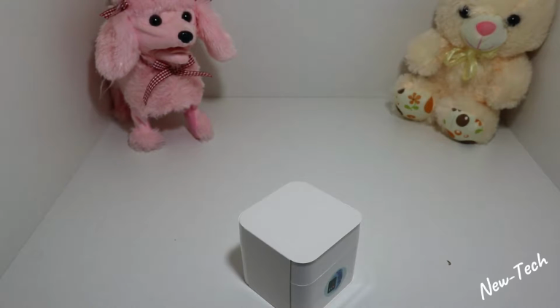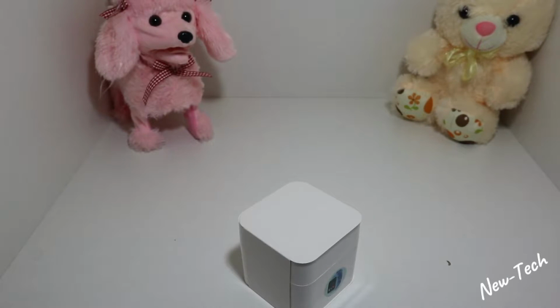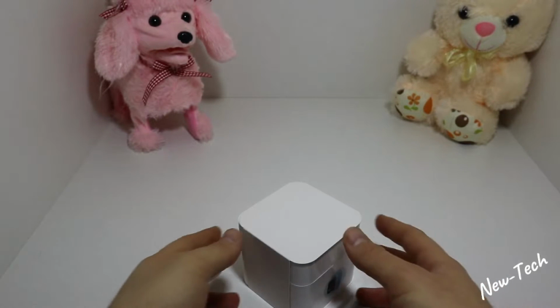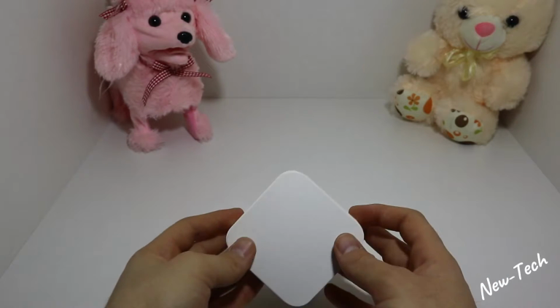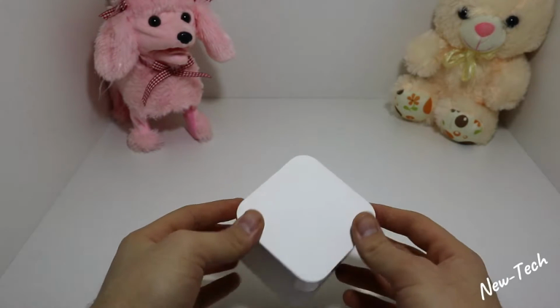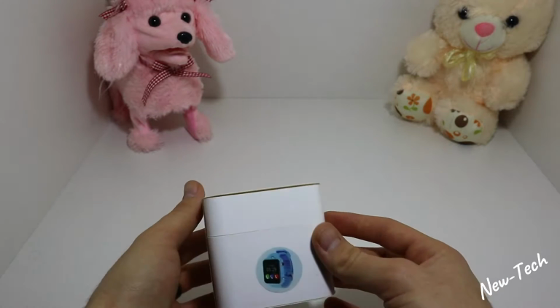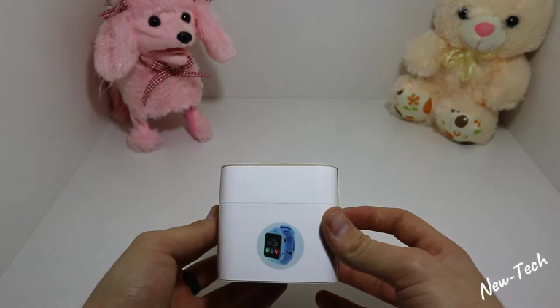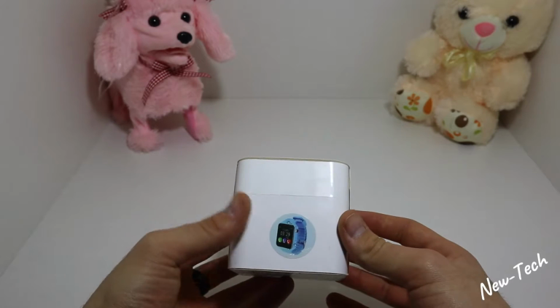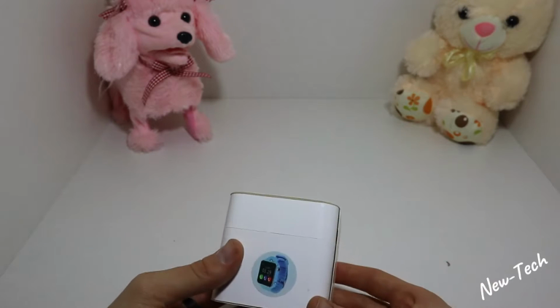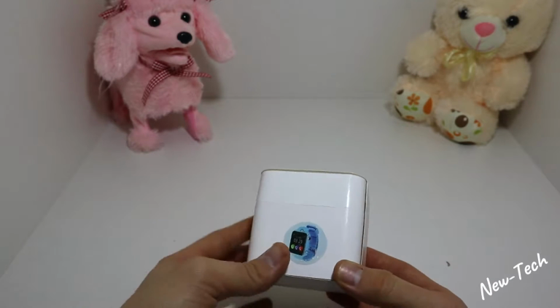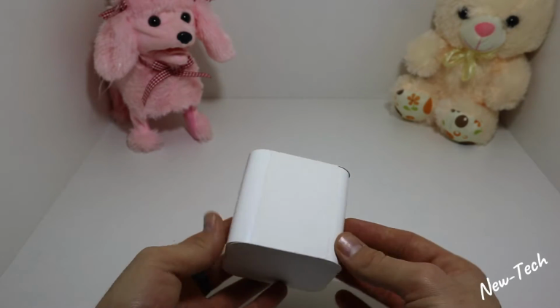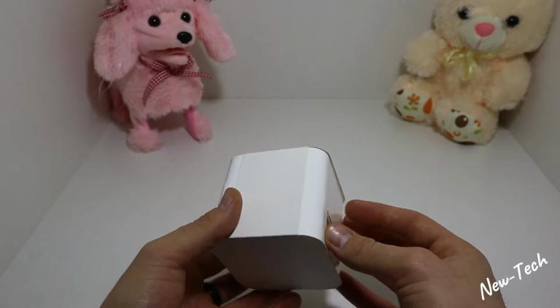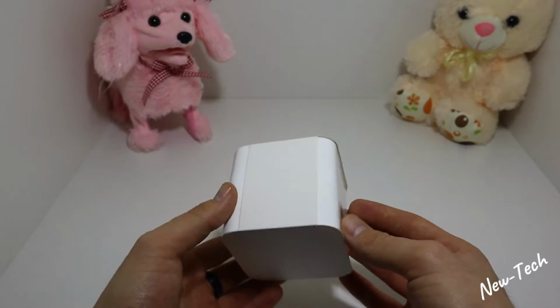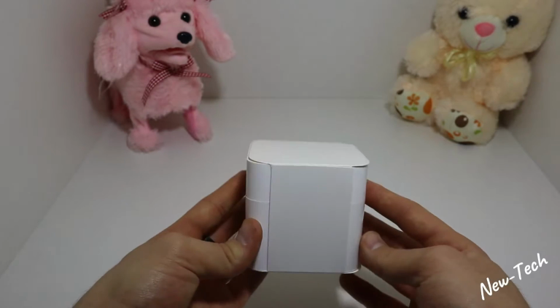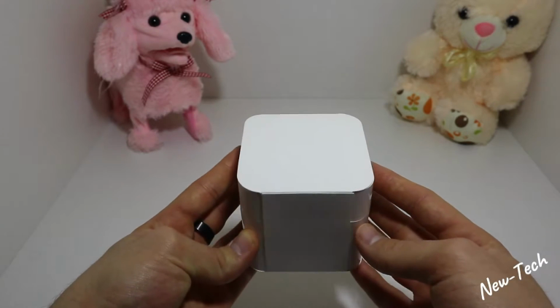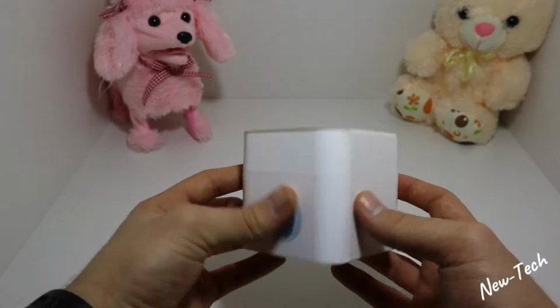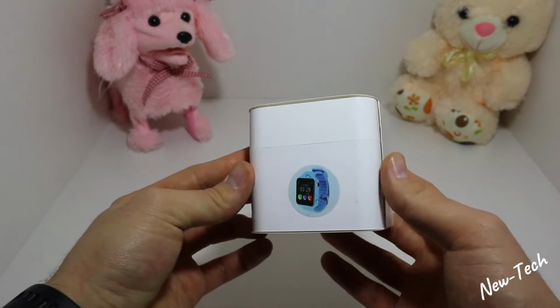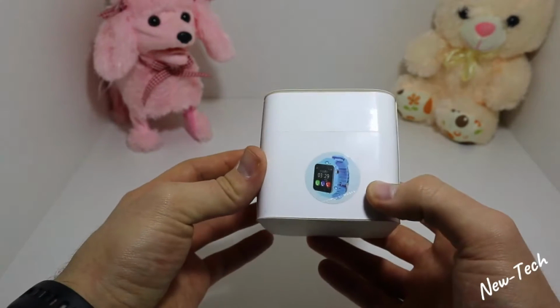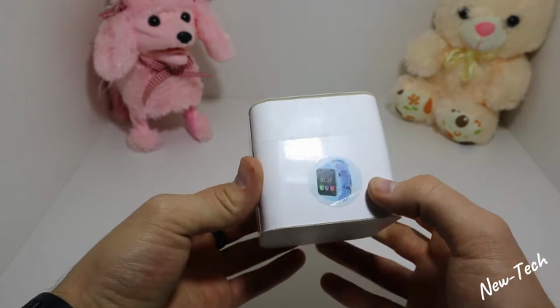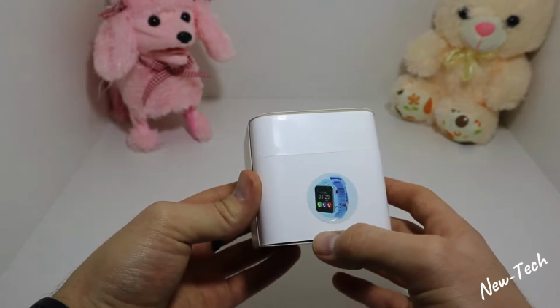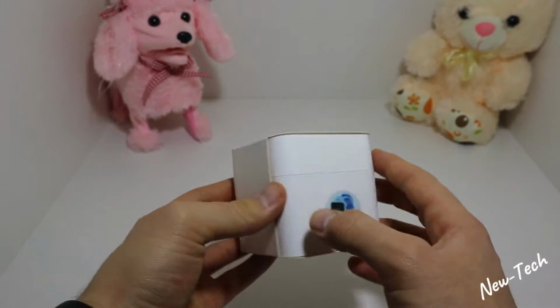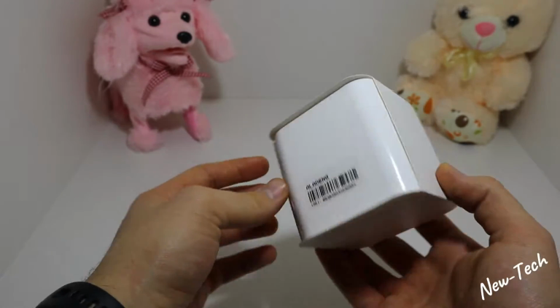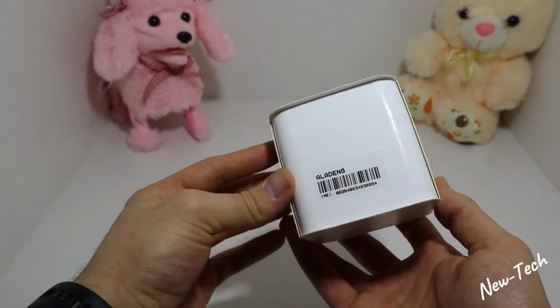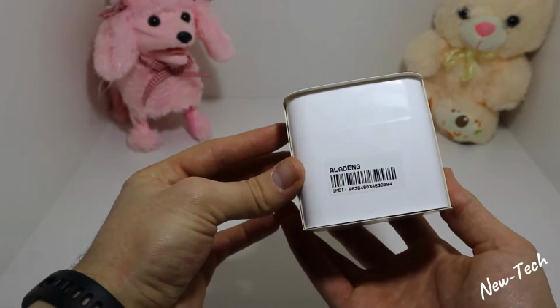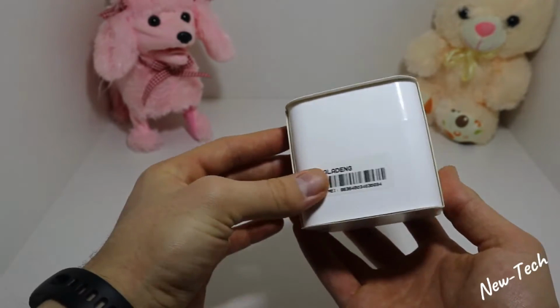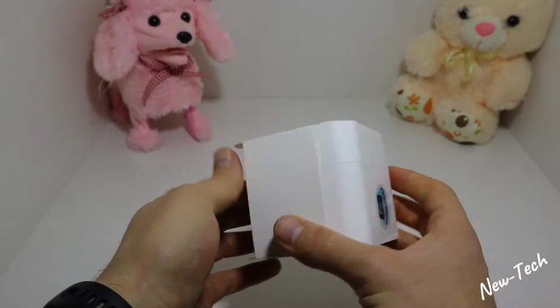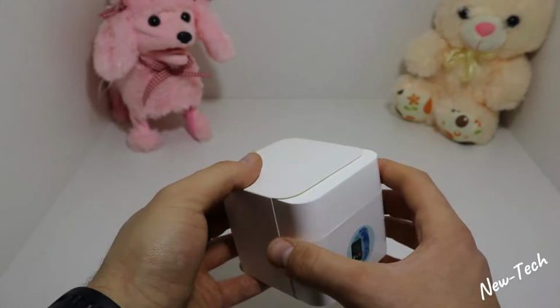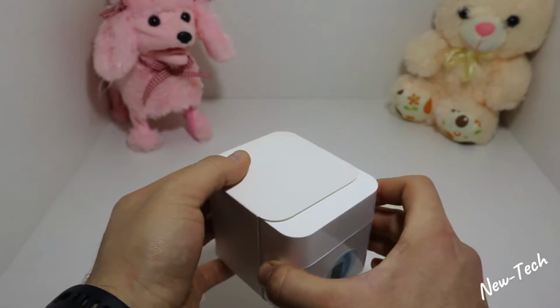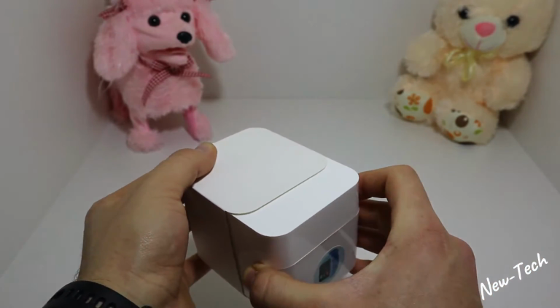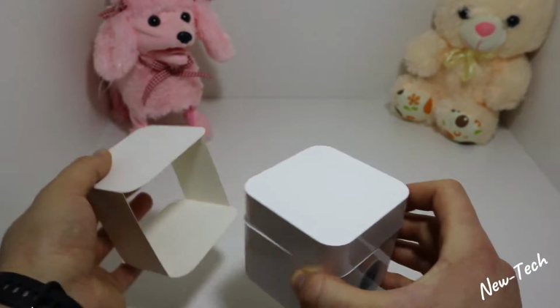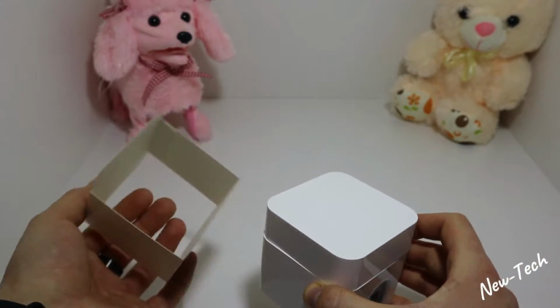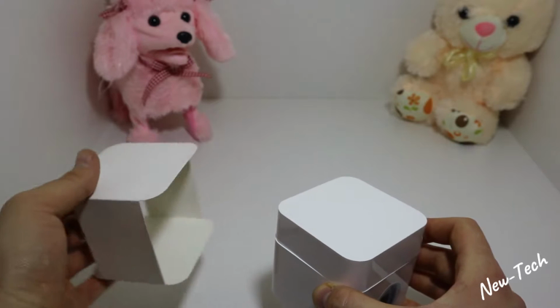Now let's begin with the unboxing. As you can see we have an all-white package with only a photo right here, a barcode, and nothing on the other side.